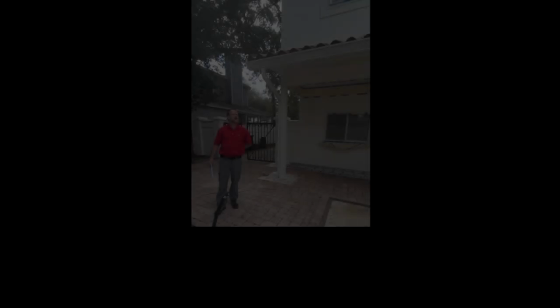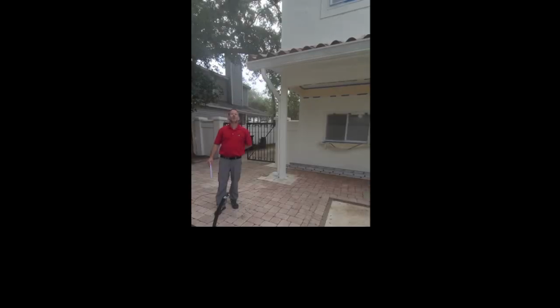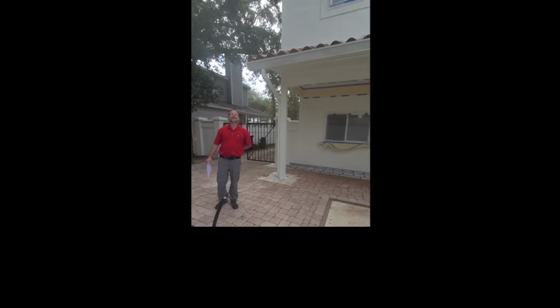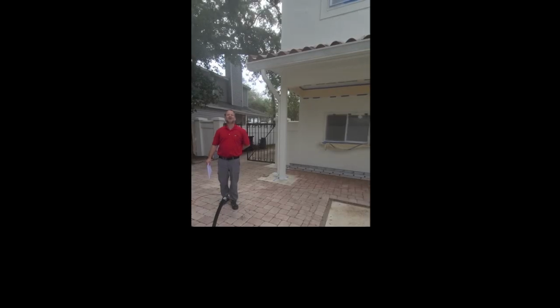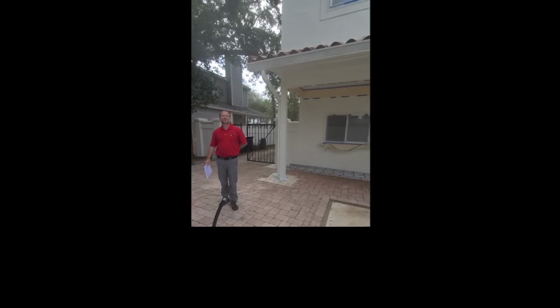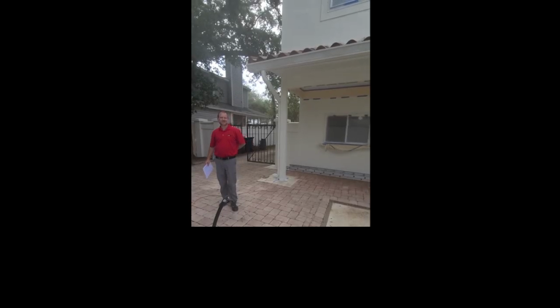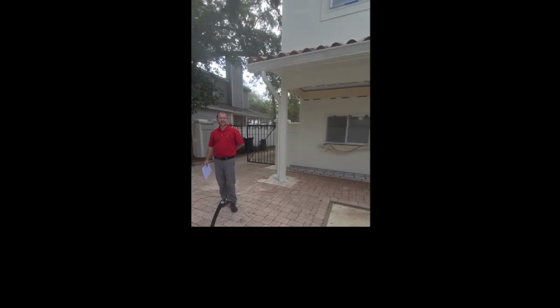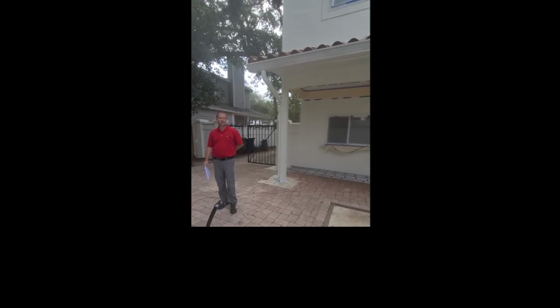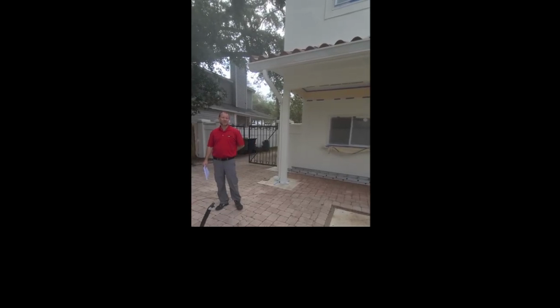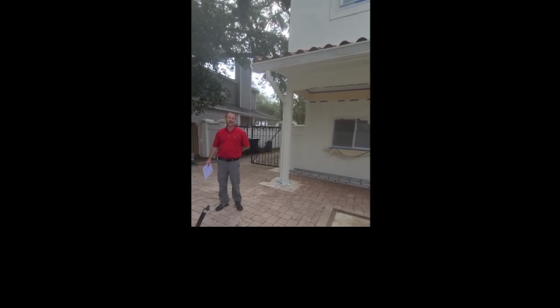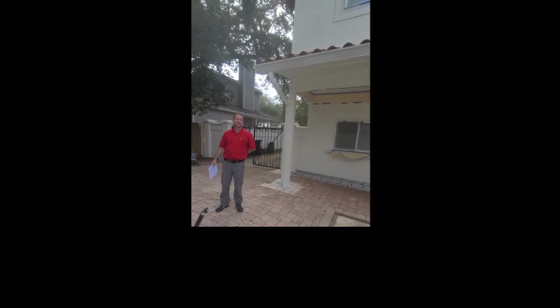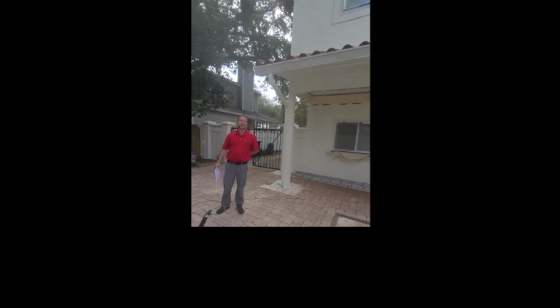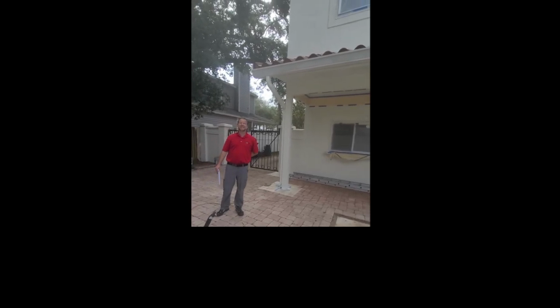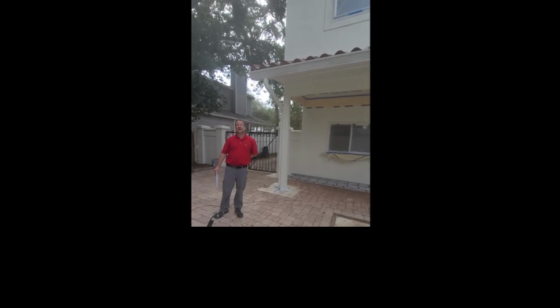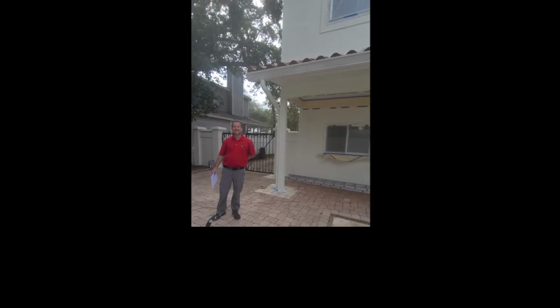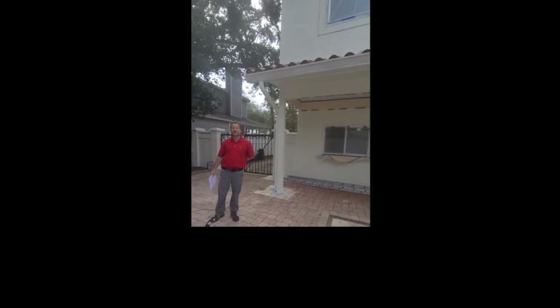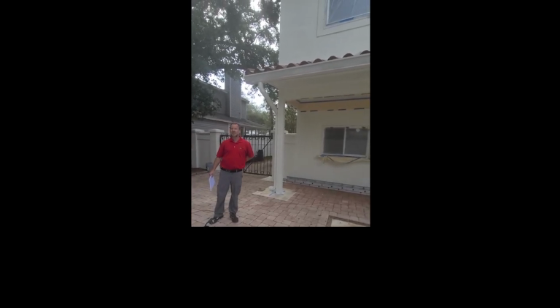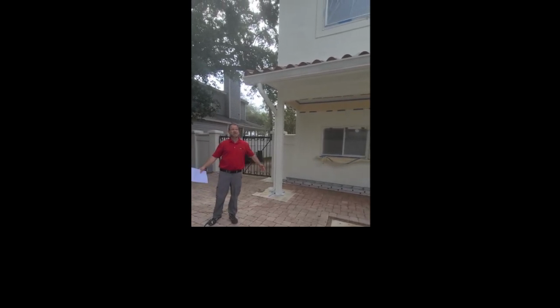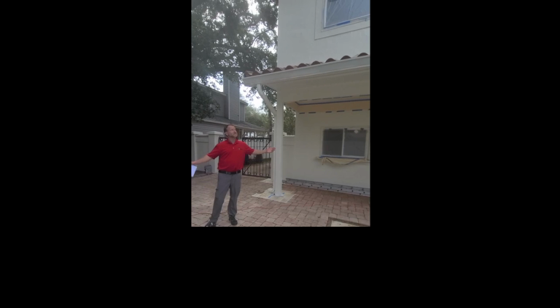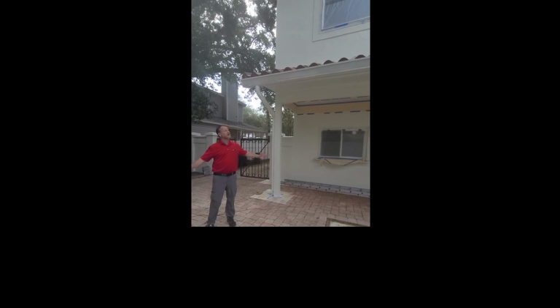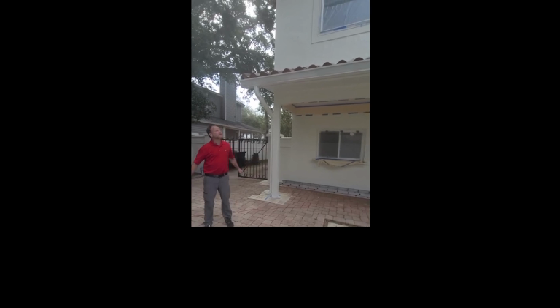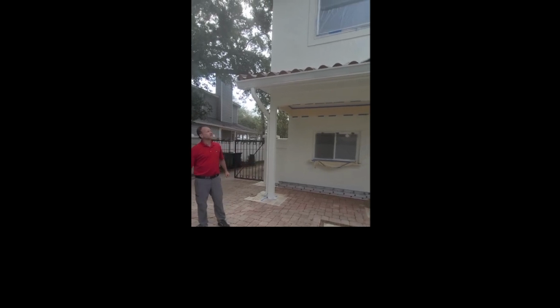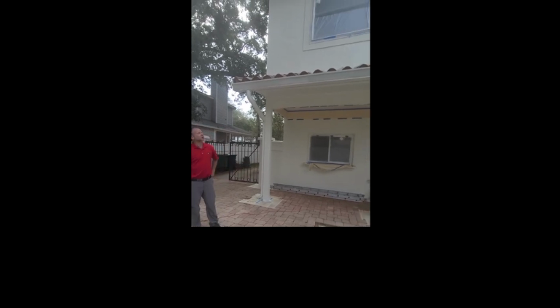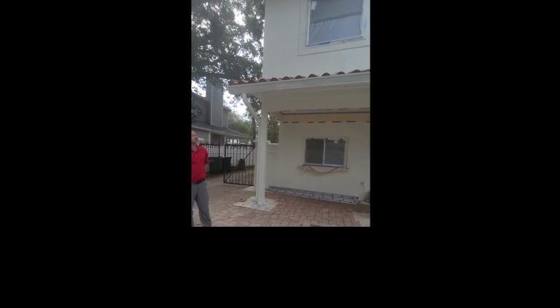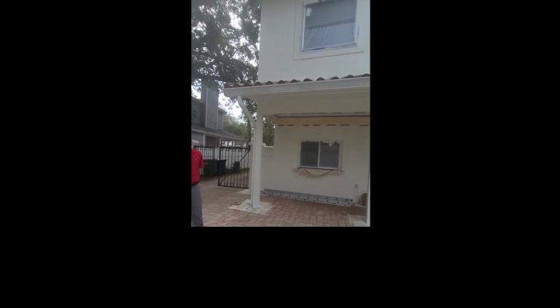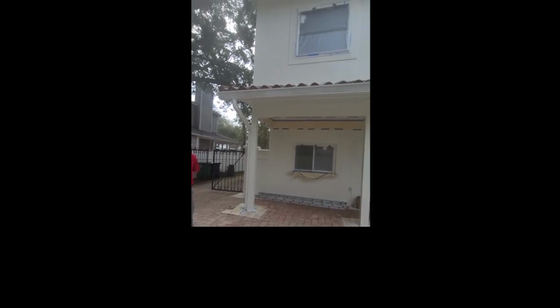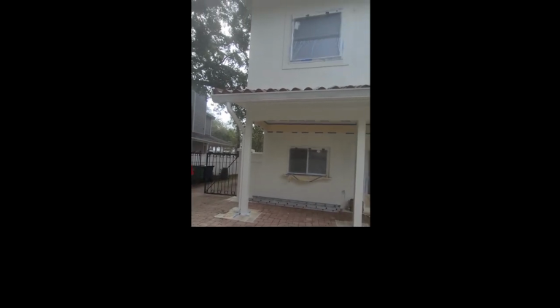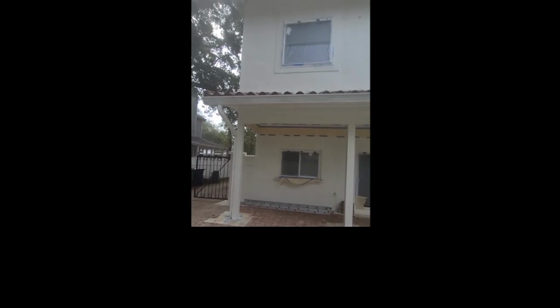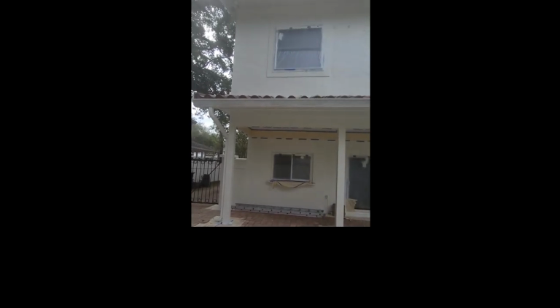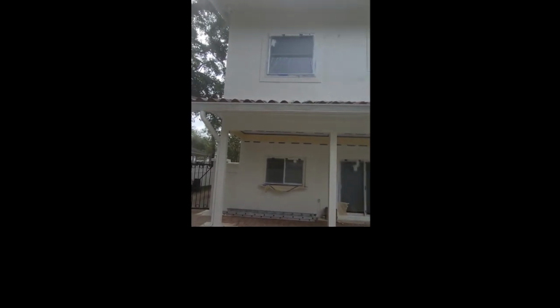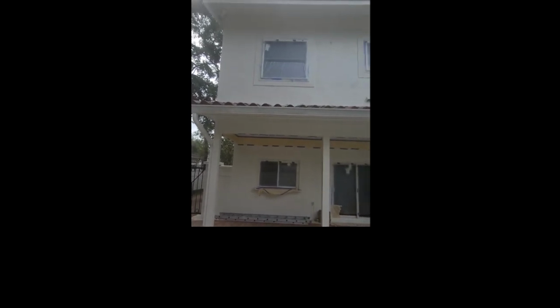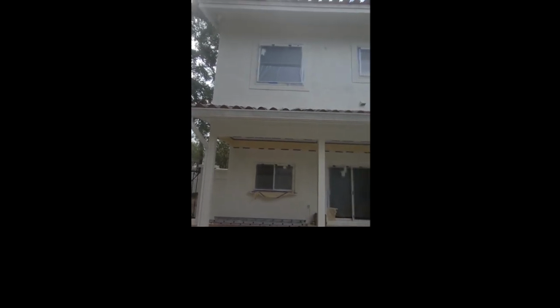Good morning. My name is Ron Silverman with Presto Painting. We're here in South Tampa. This is a nice large exterior home that we started last week.